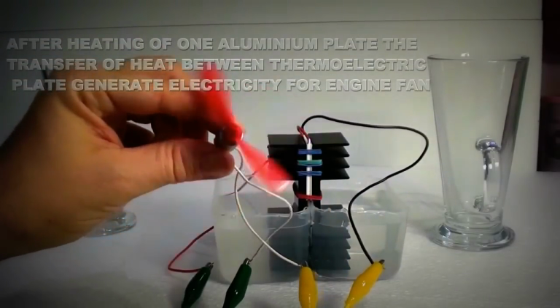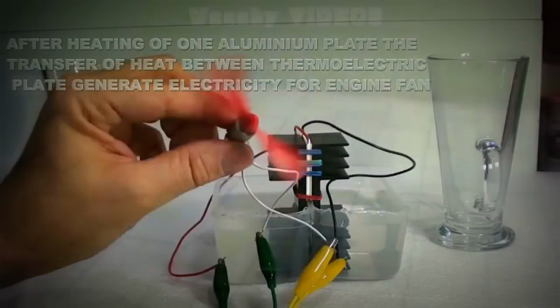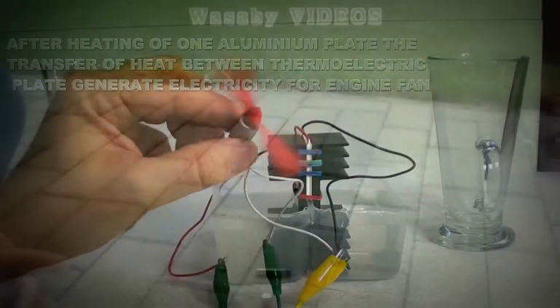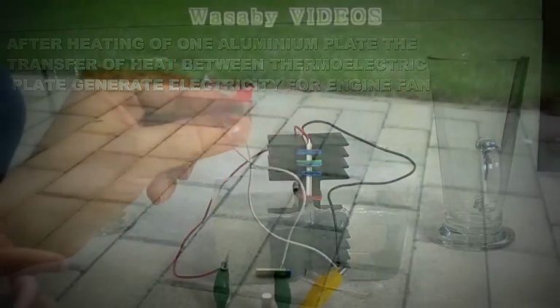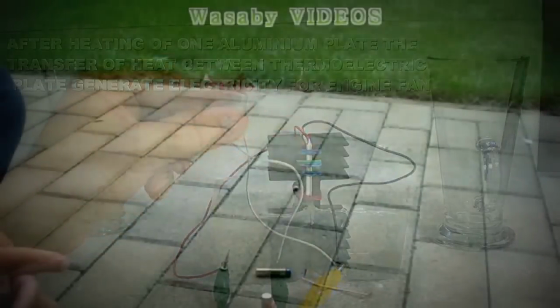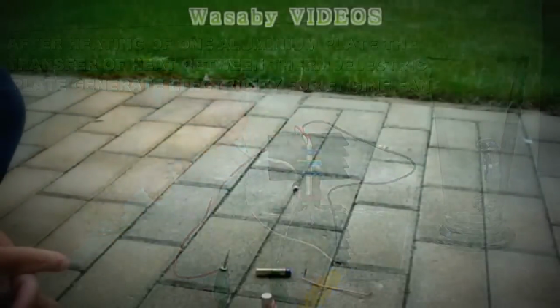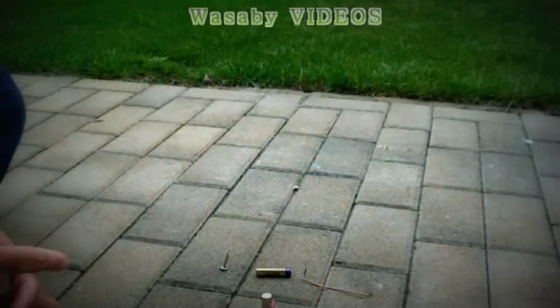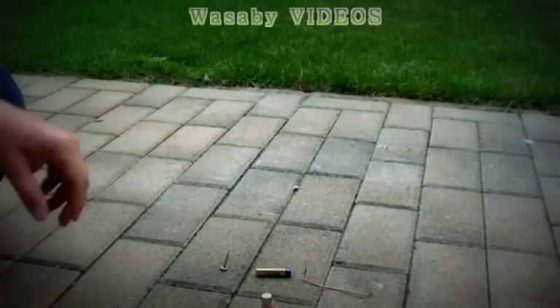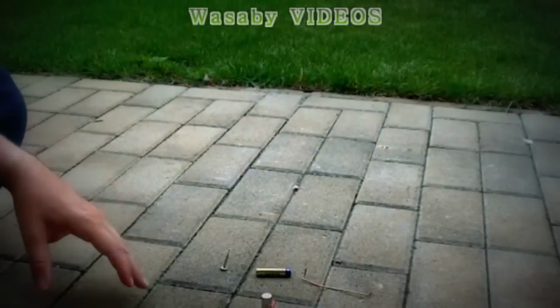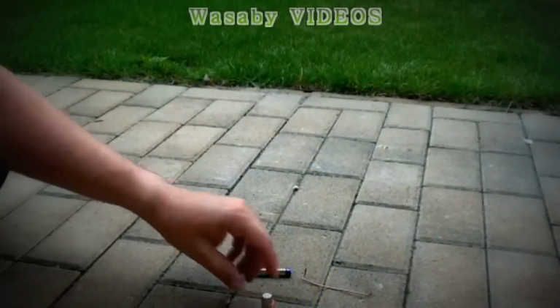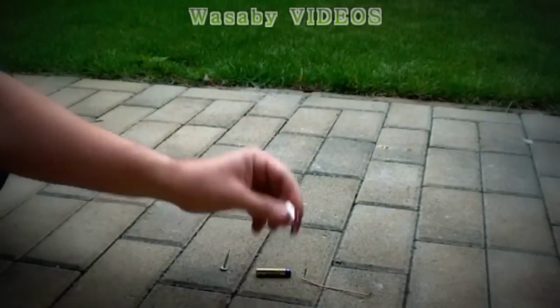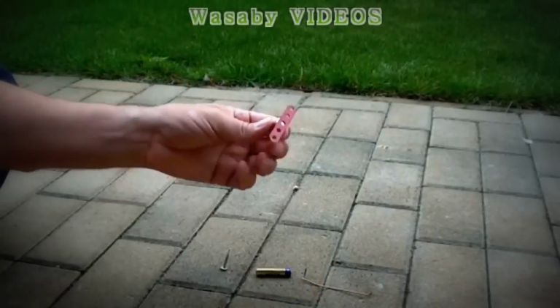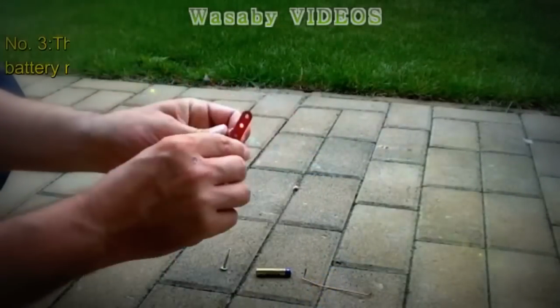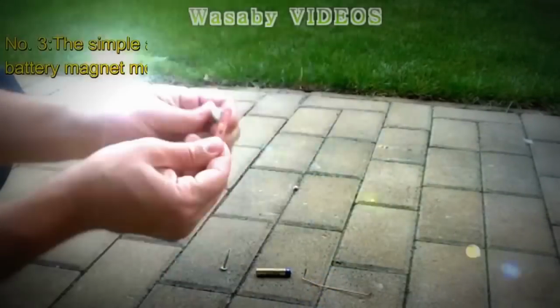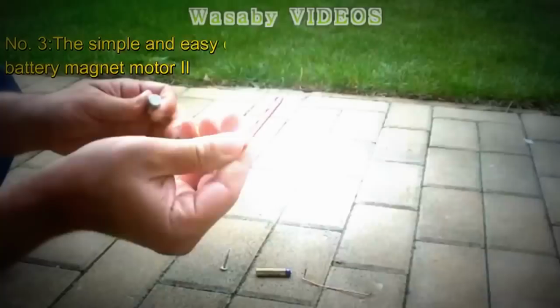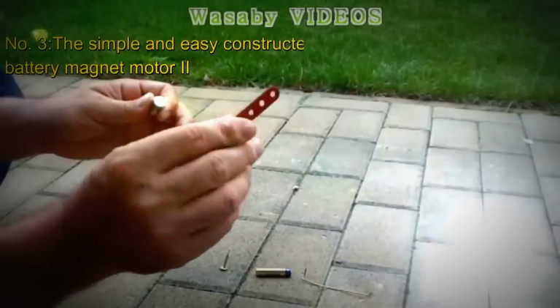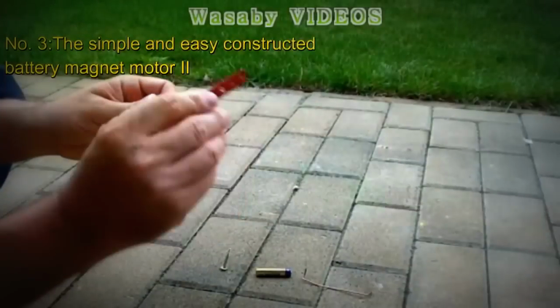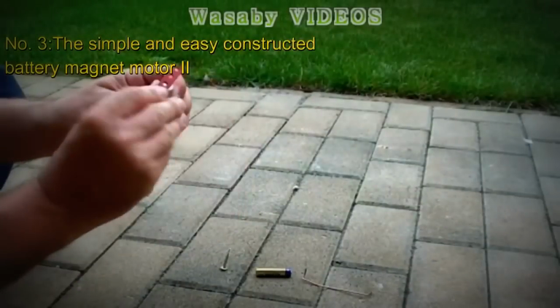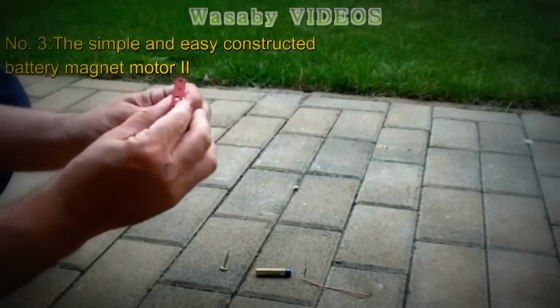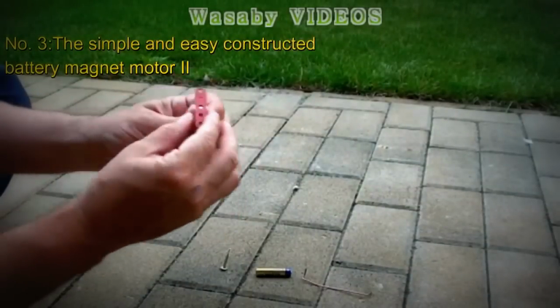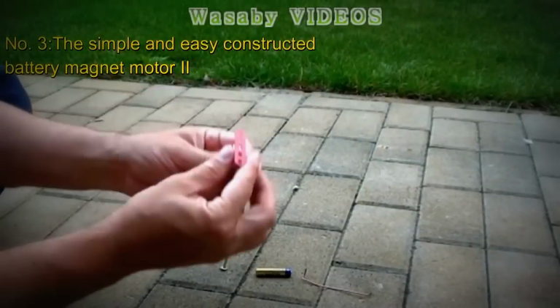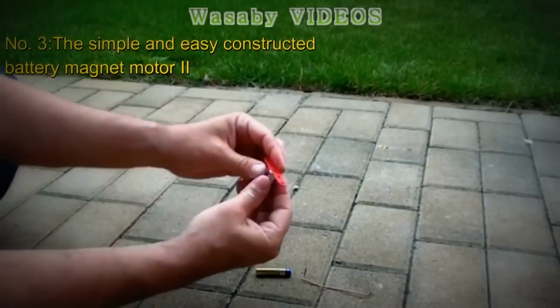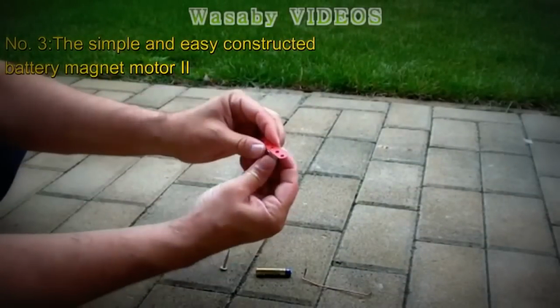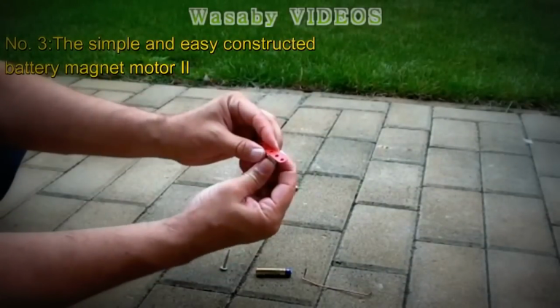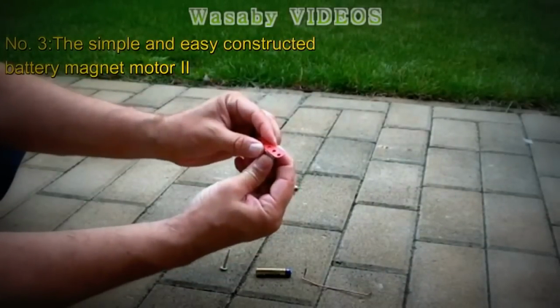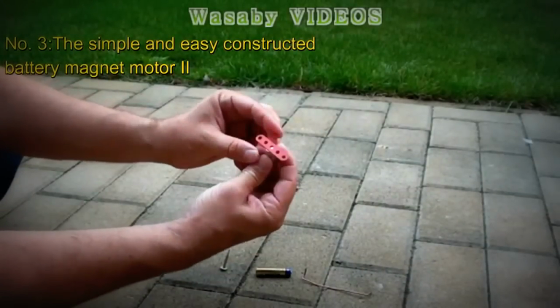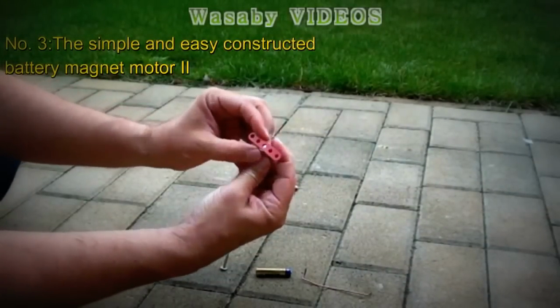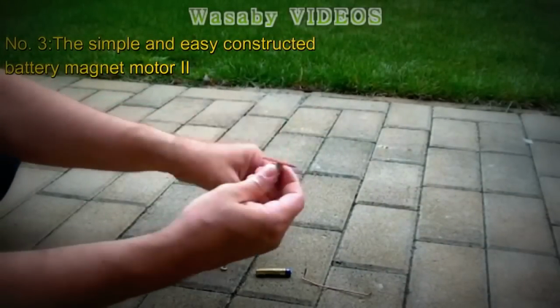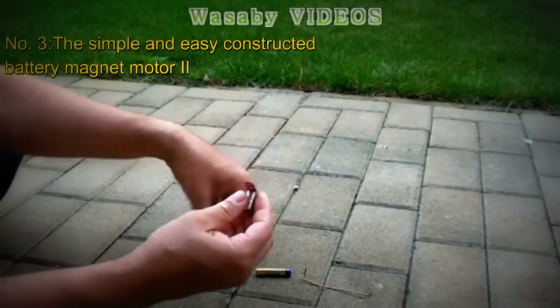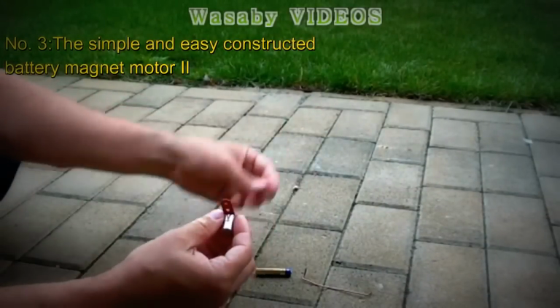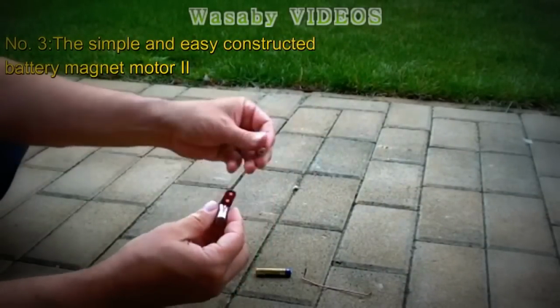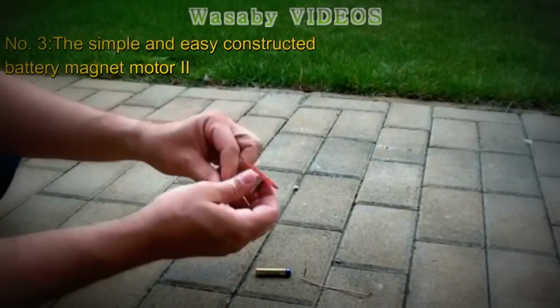We will create the most simple magnet motor in the world. What you need is a Neodymium magnet and some sort of screw. You should put it in the center so that it is well balanced. You need one screw.